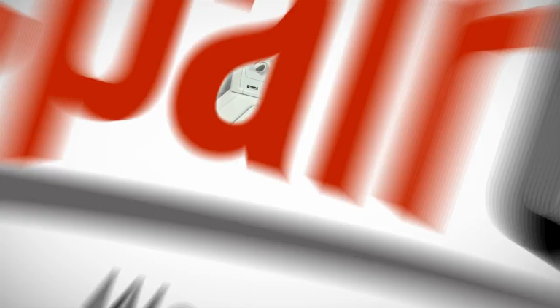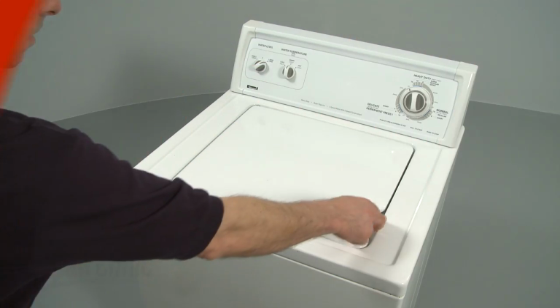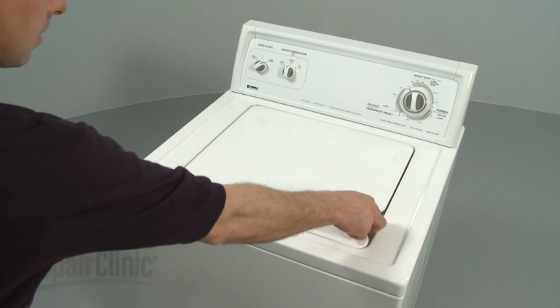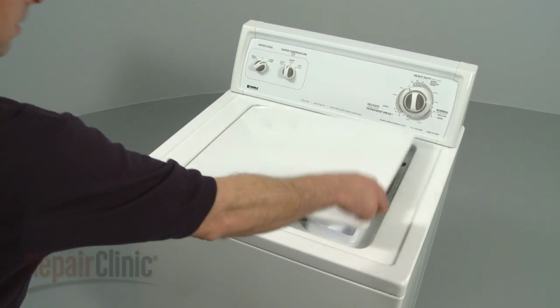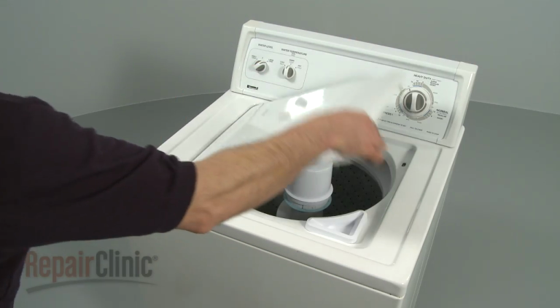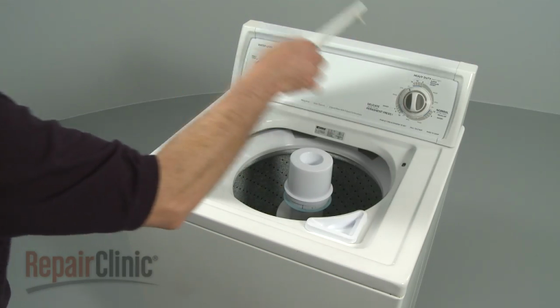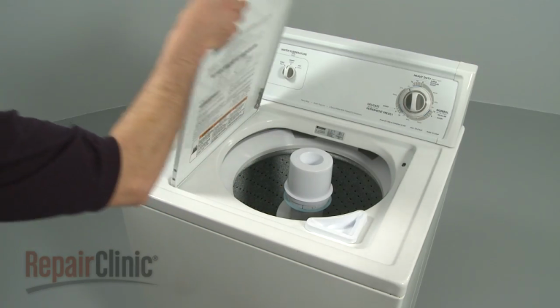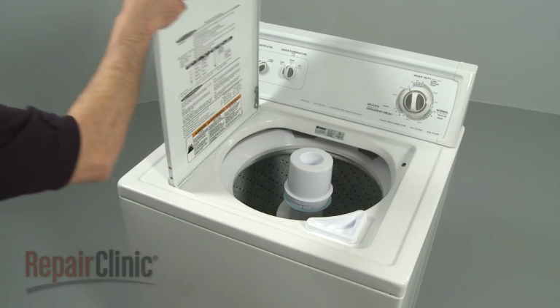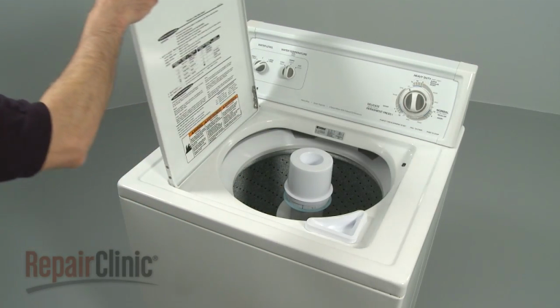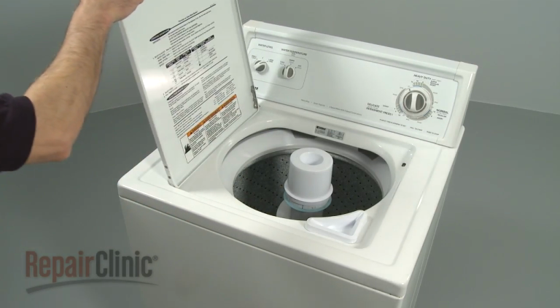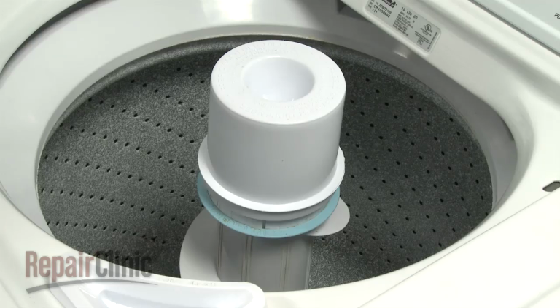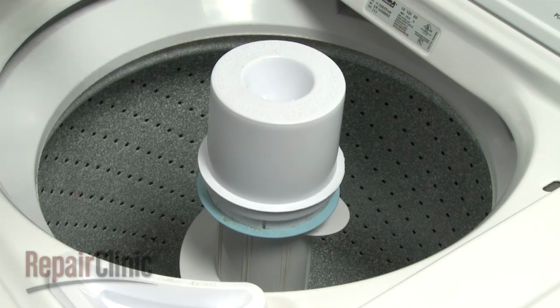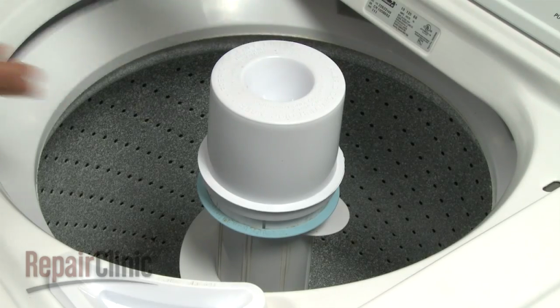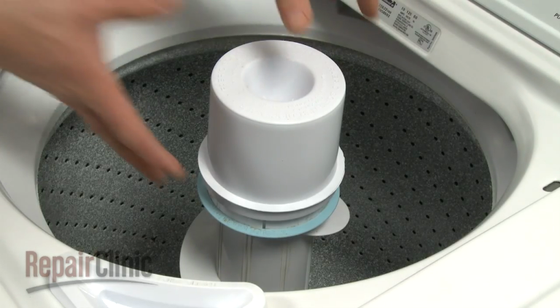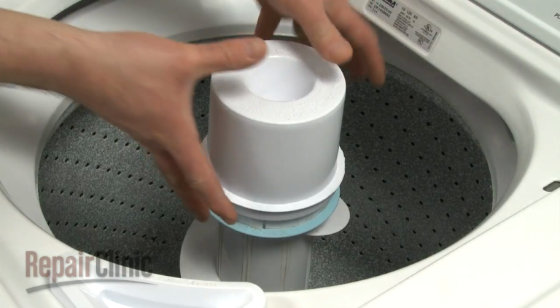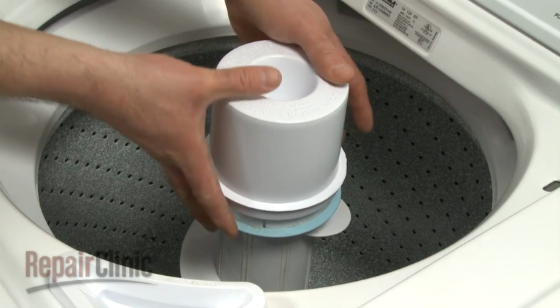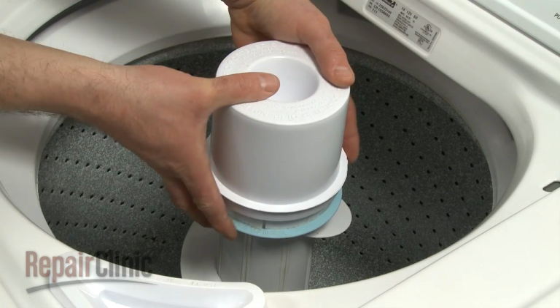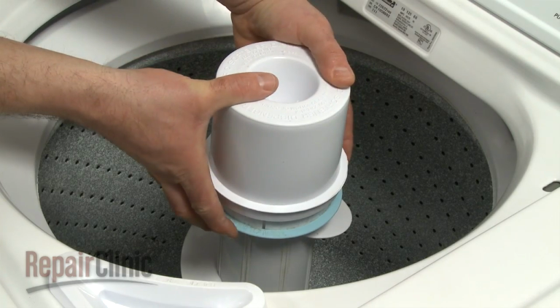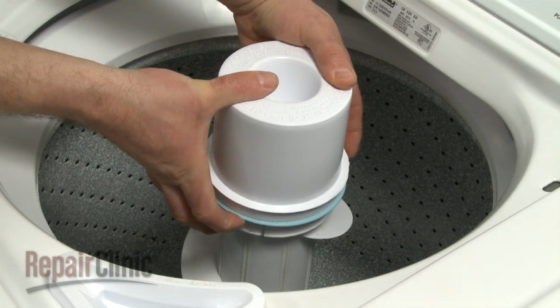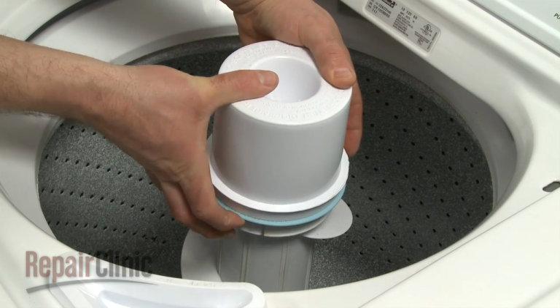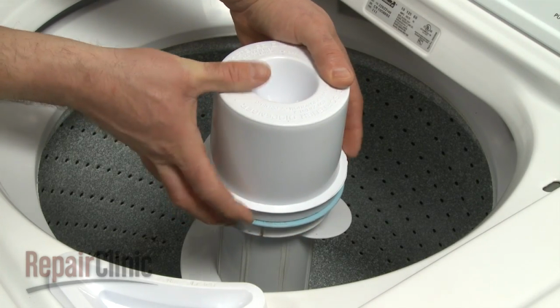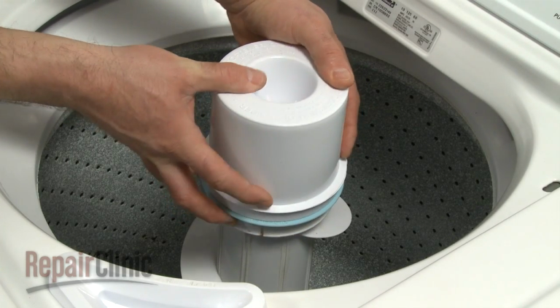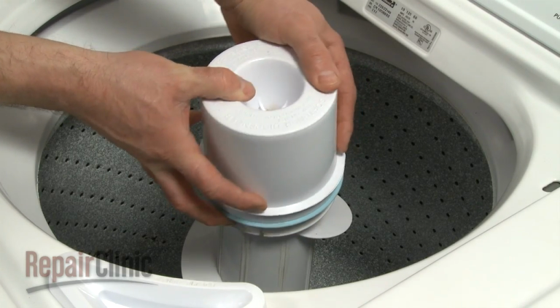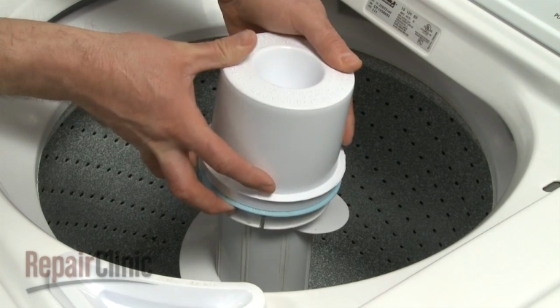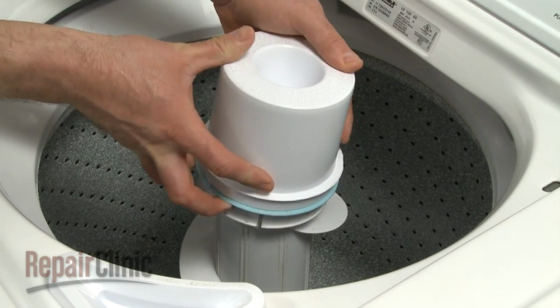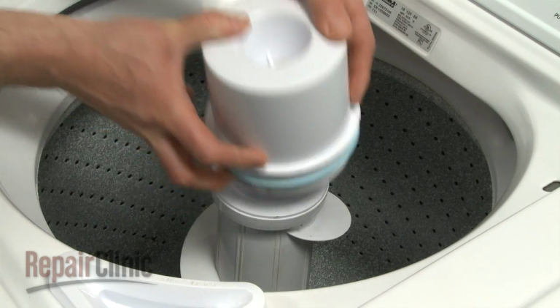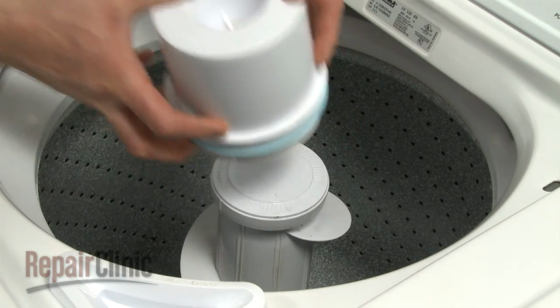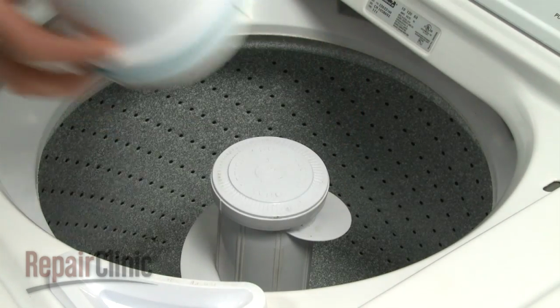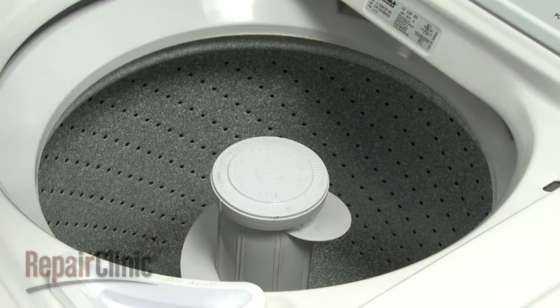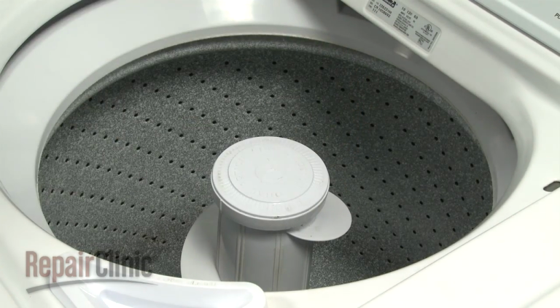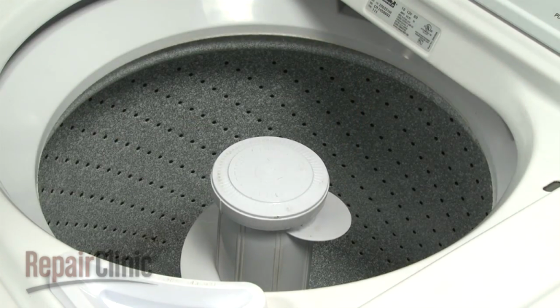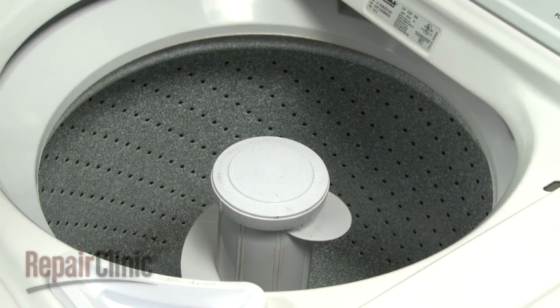If your old rinse dispenser has a lock ring, pull the ring up with your fingers, then twist the dispenser upwards to remove it from the agitator.